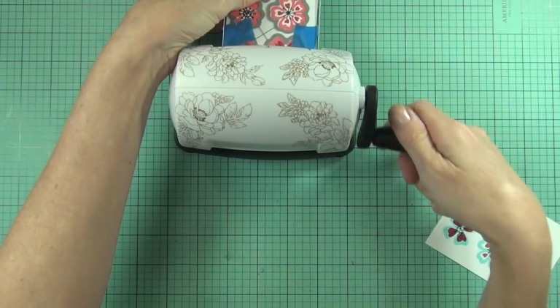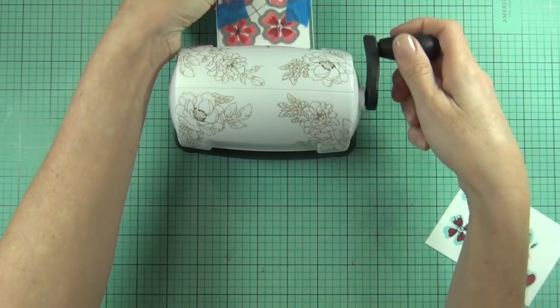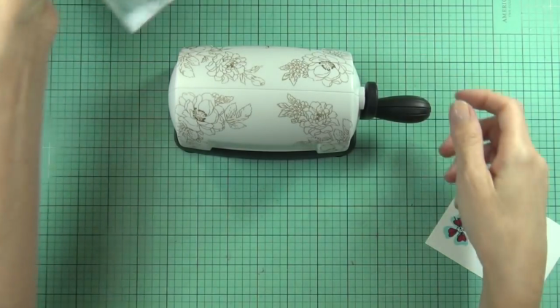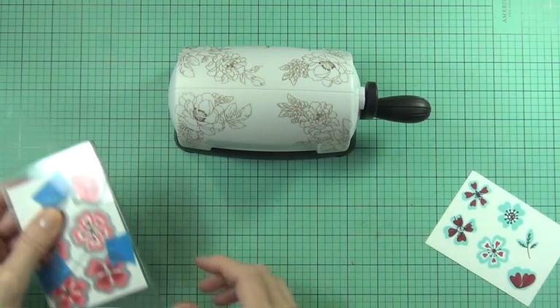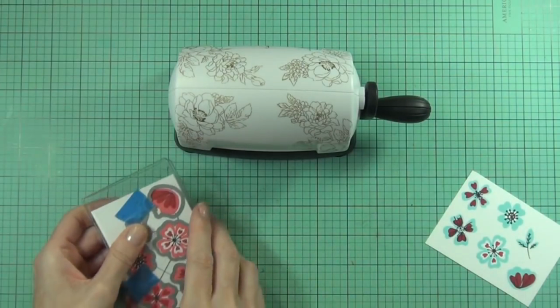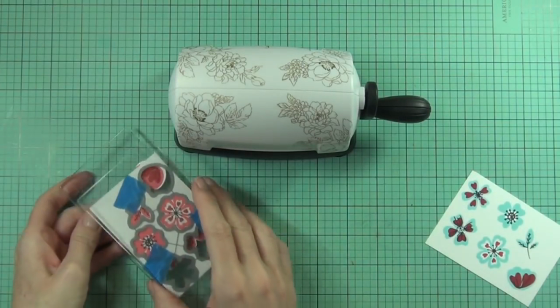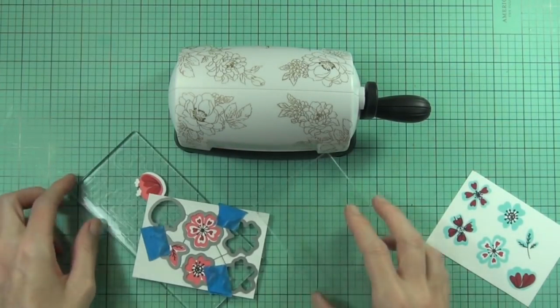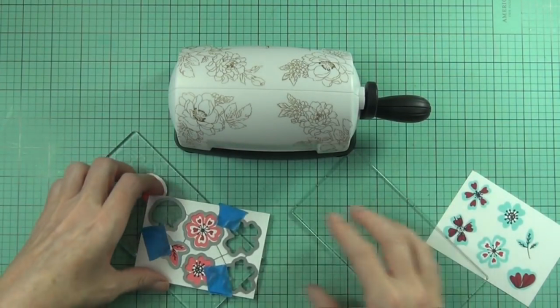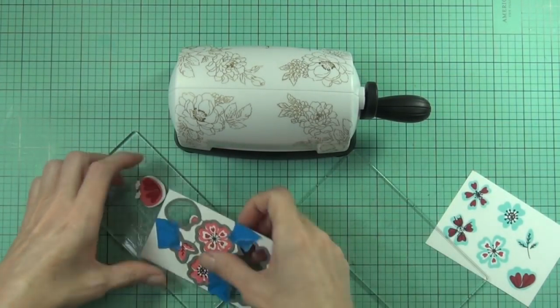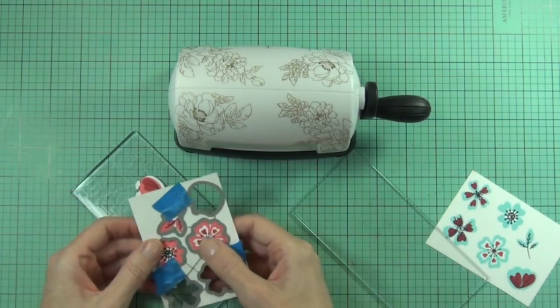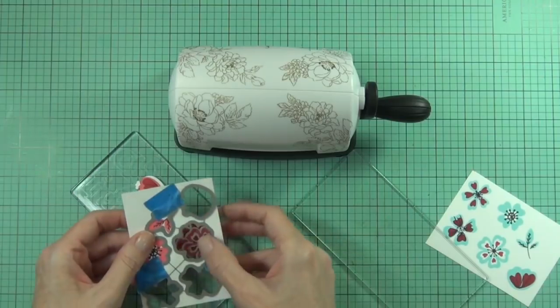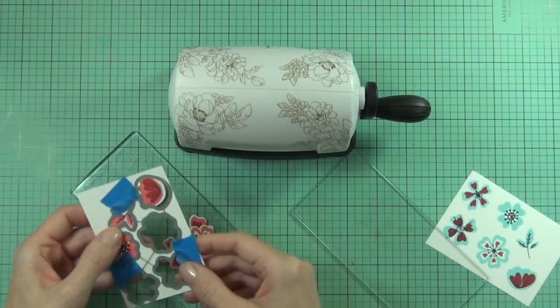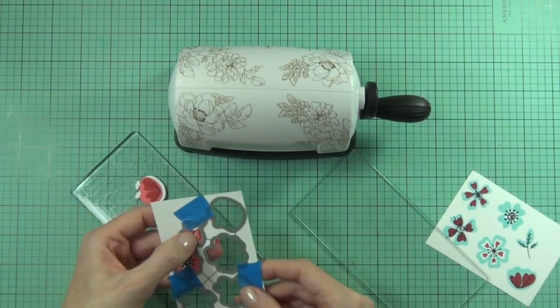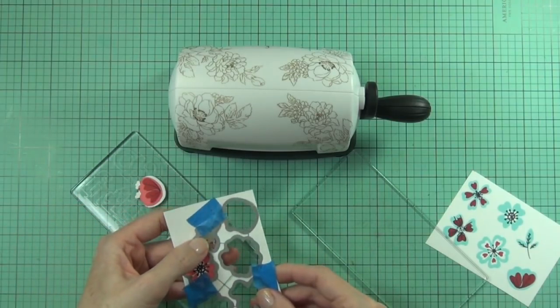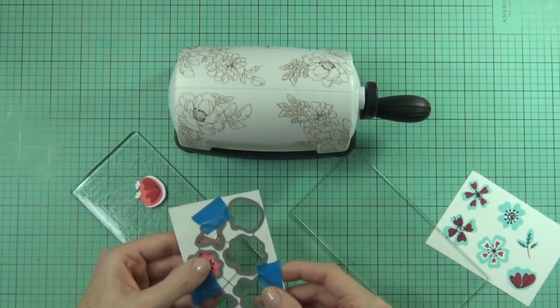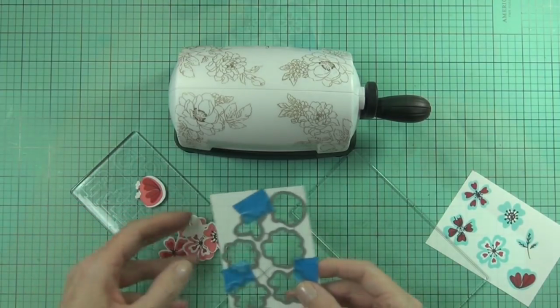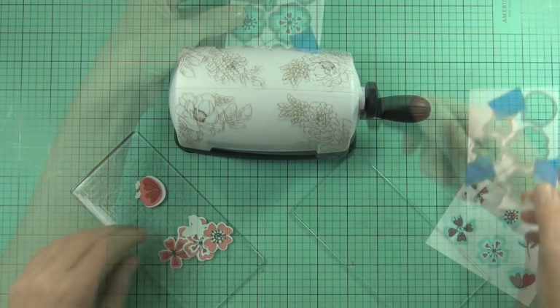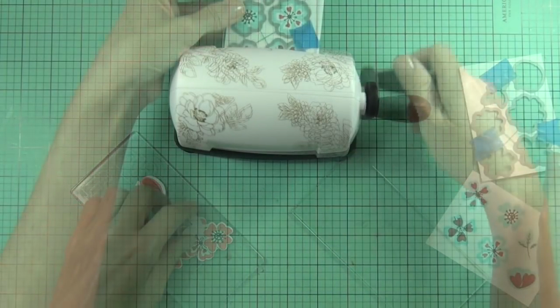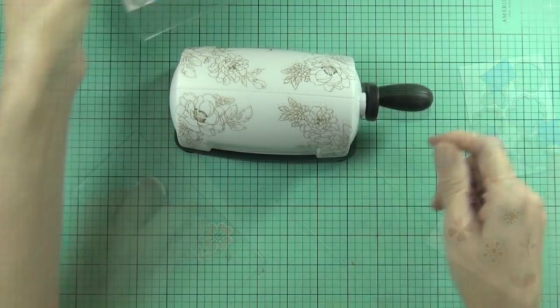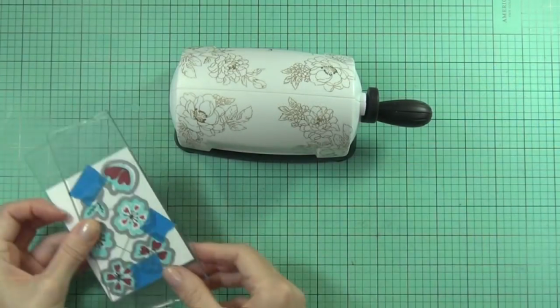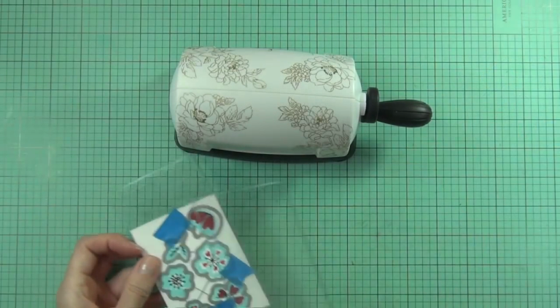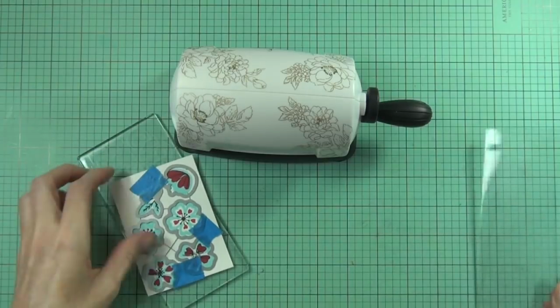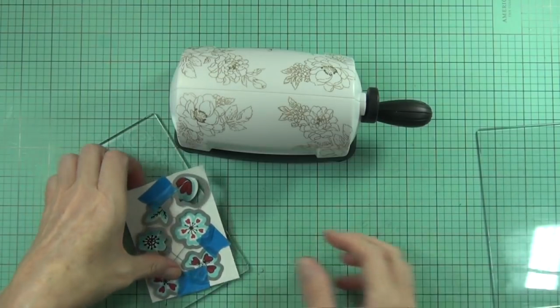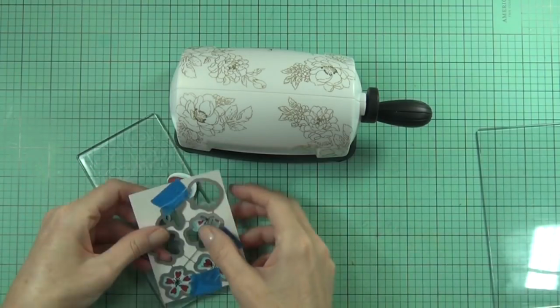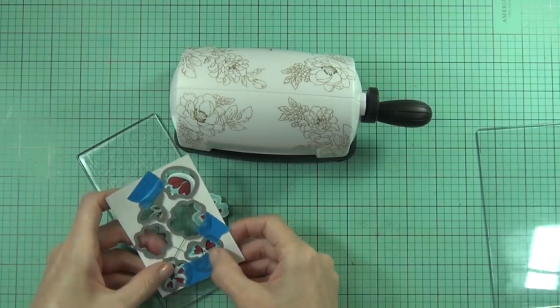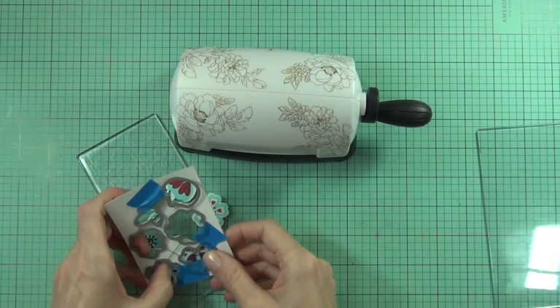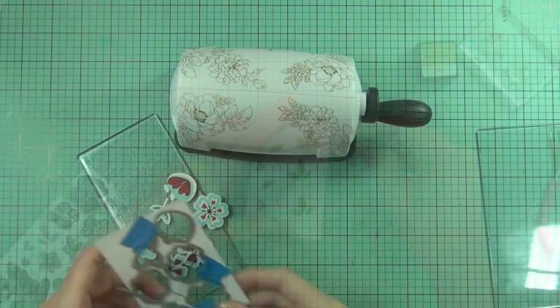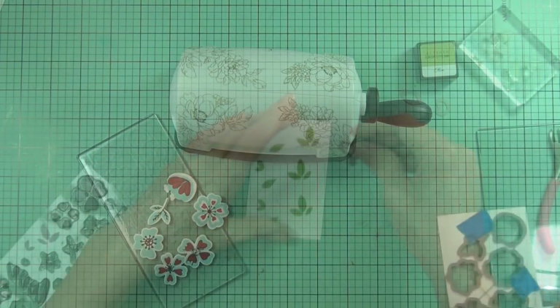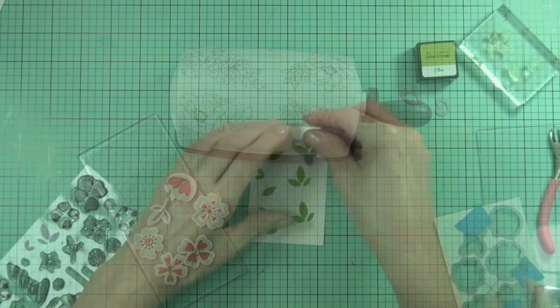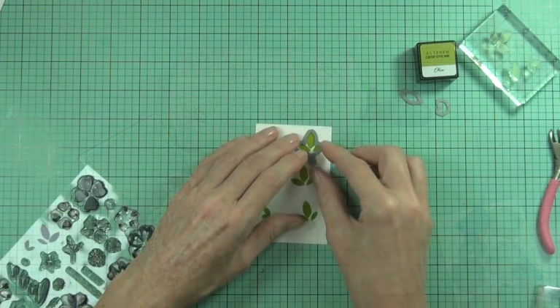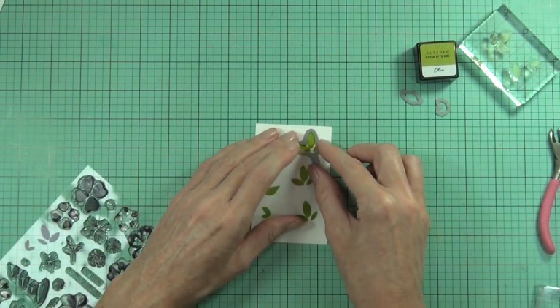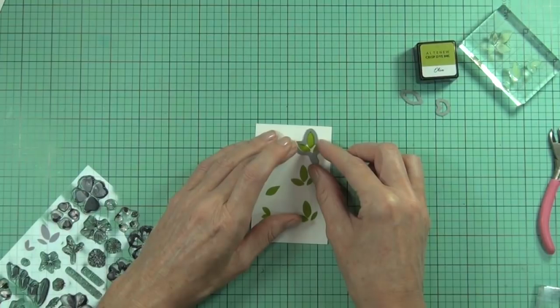I'm using my mini blossom die cutting machine. I've actually been grabbing this a lot lately because I keep it right in front of my workspace - it's quite small, doesn't take up a lot of space, and it's there, so why not!